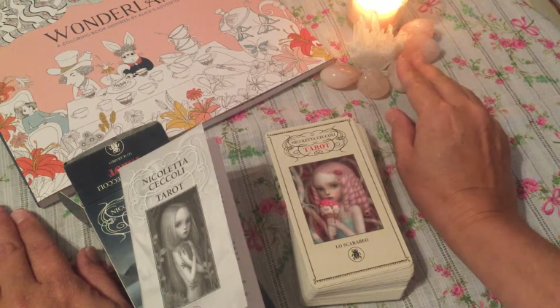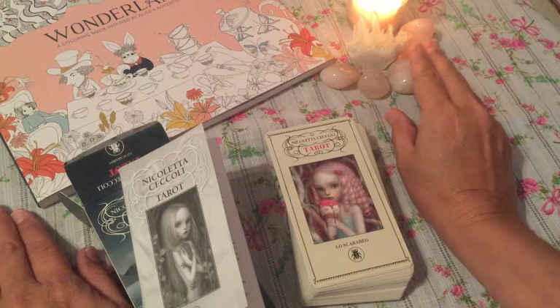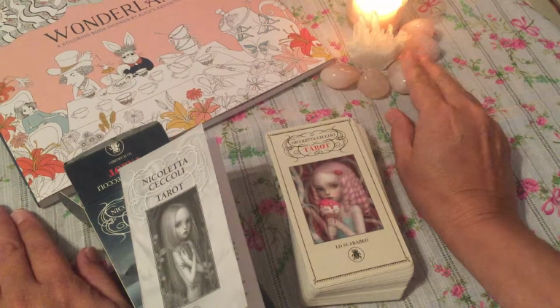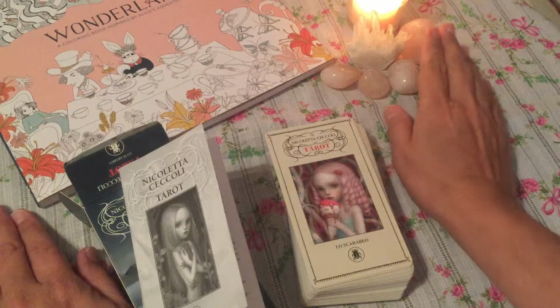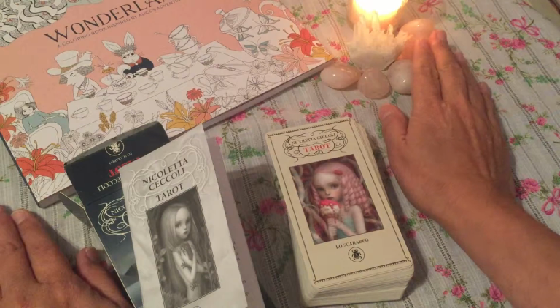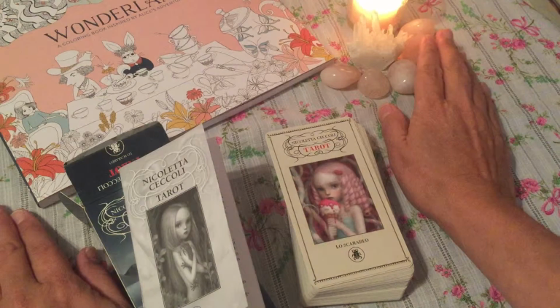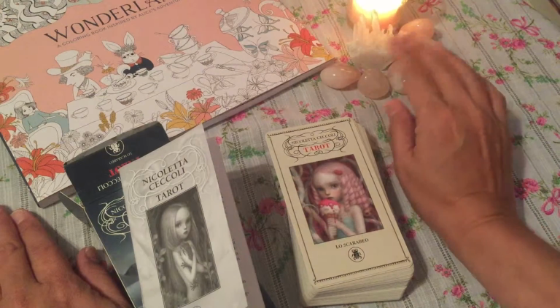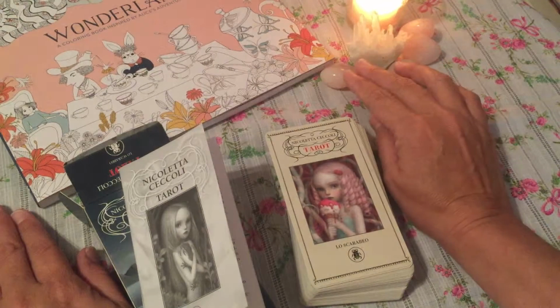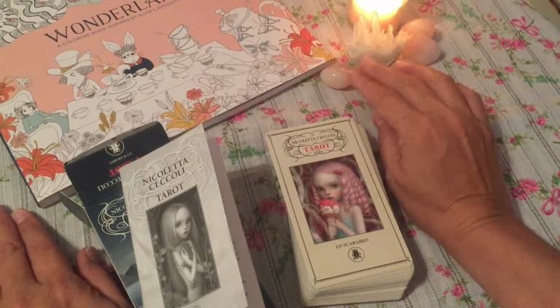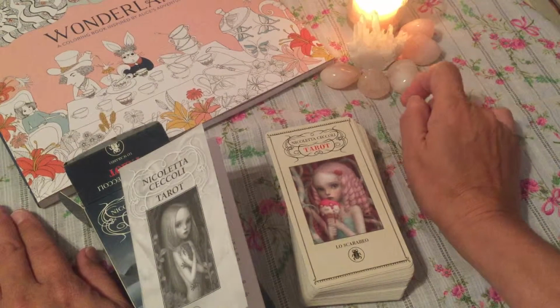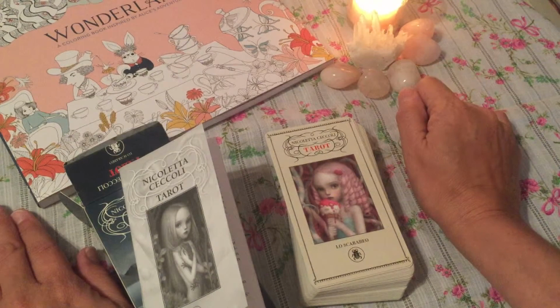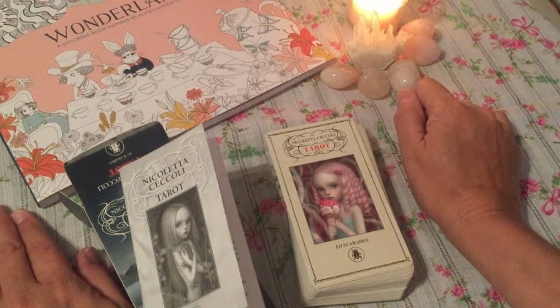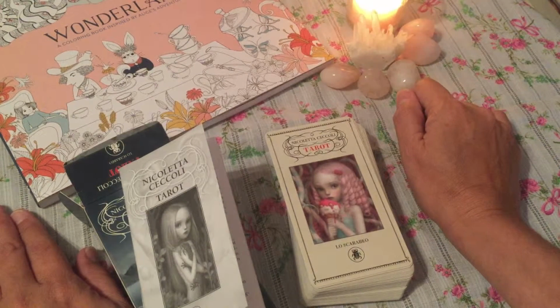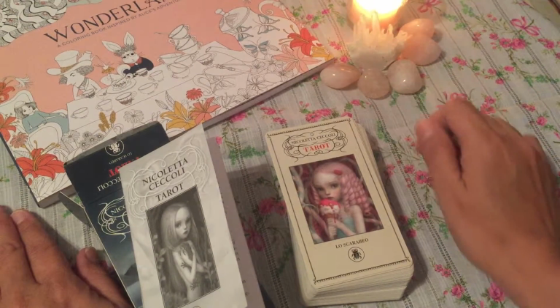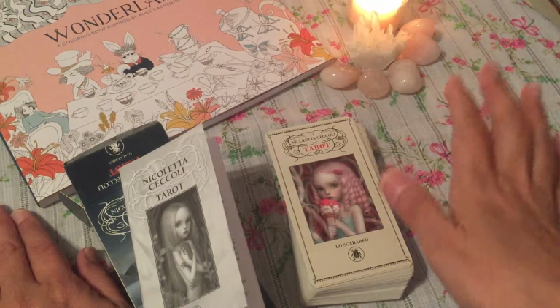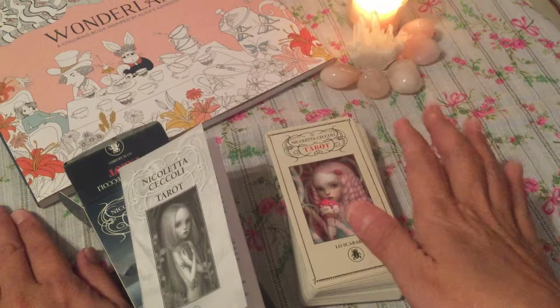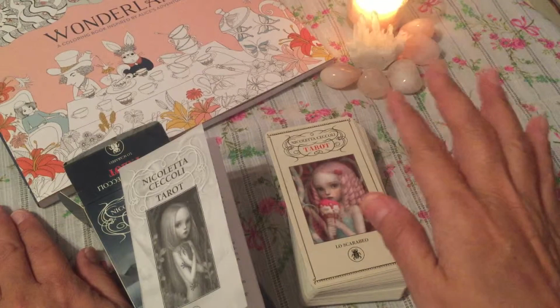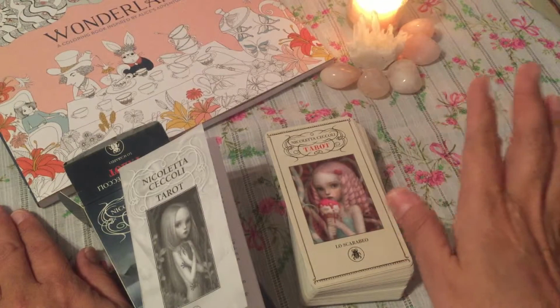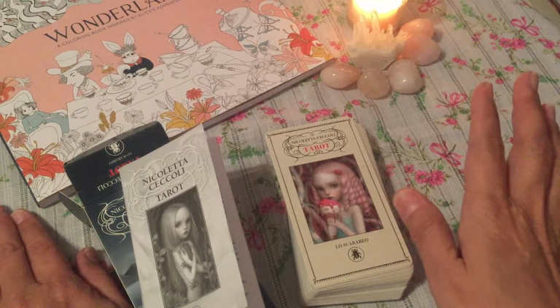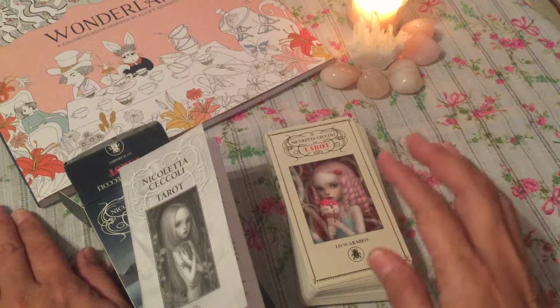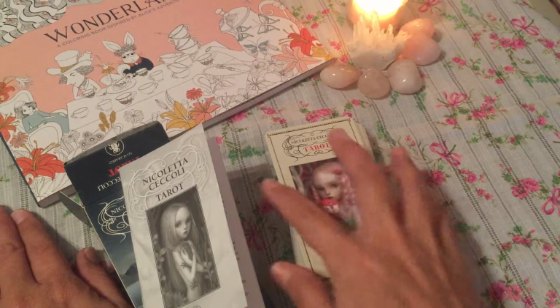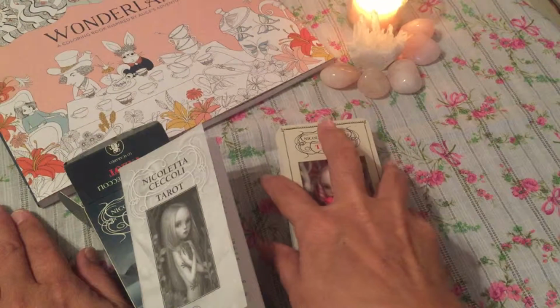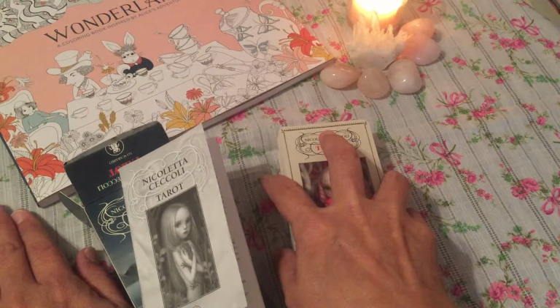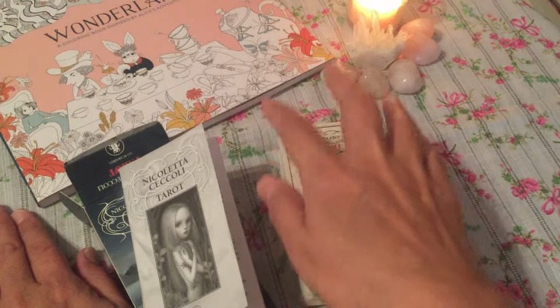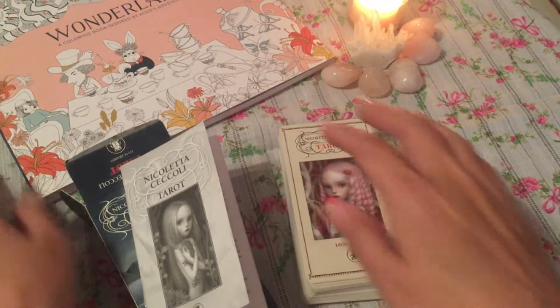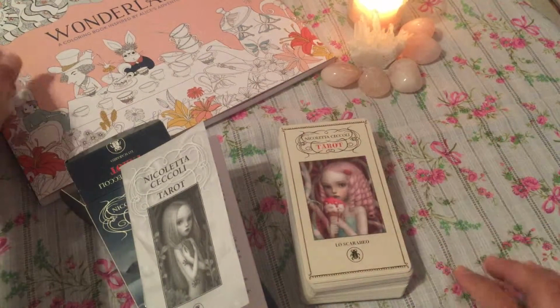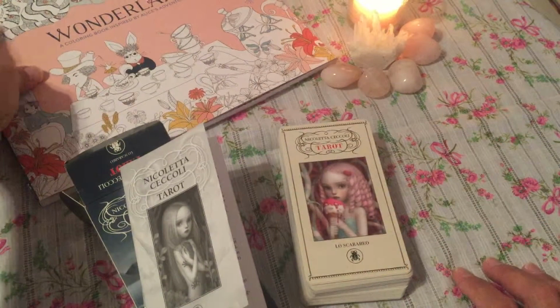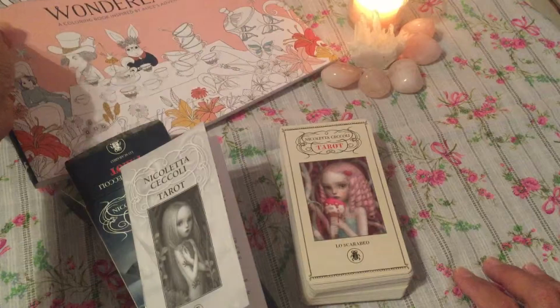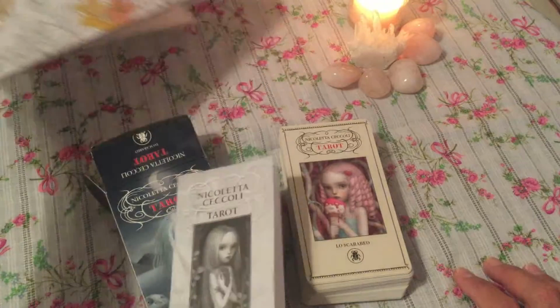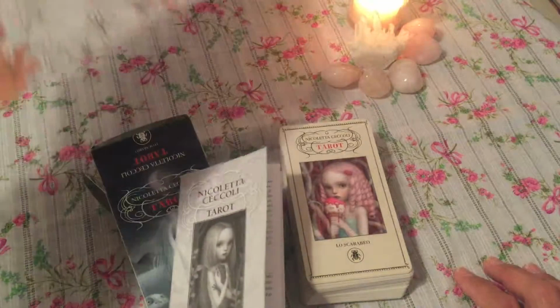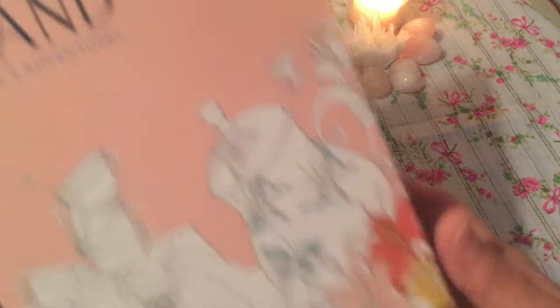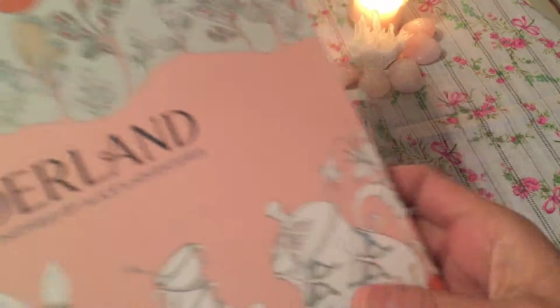I like rose quartz for love, compassion, friendliness — everything that has to do with love in a calm, beautiful way.